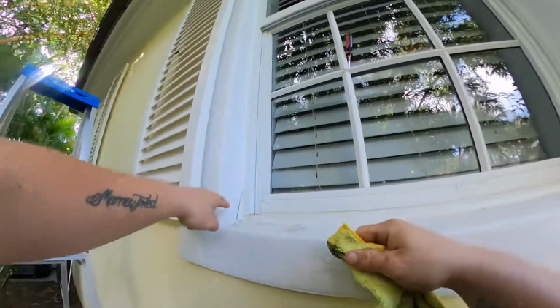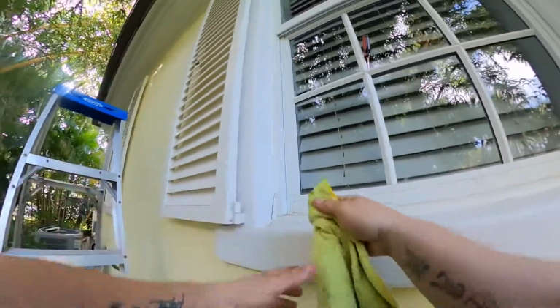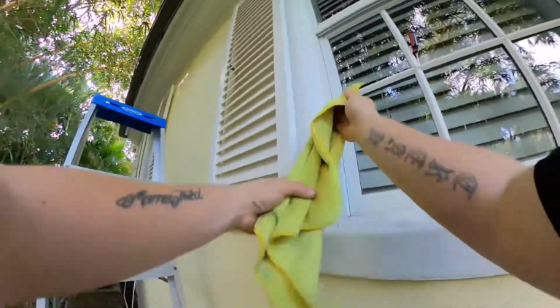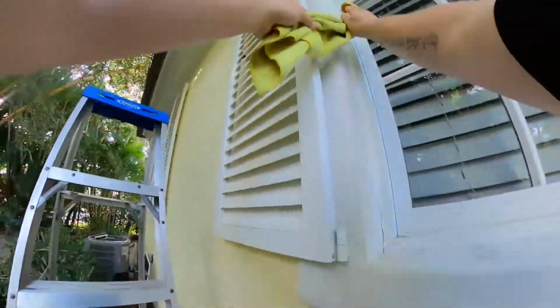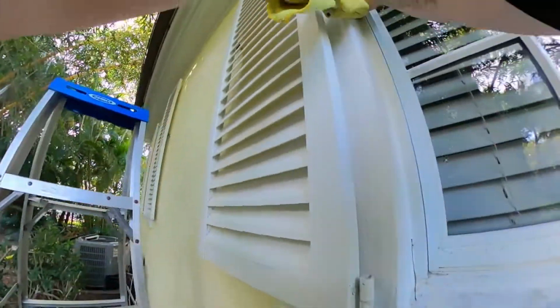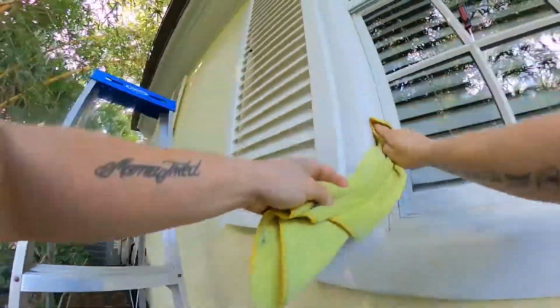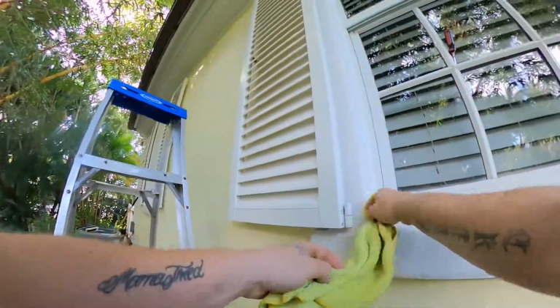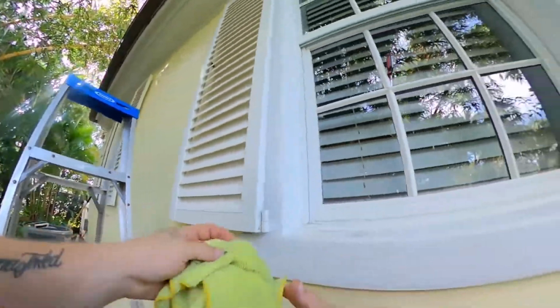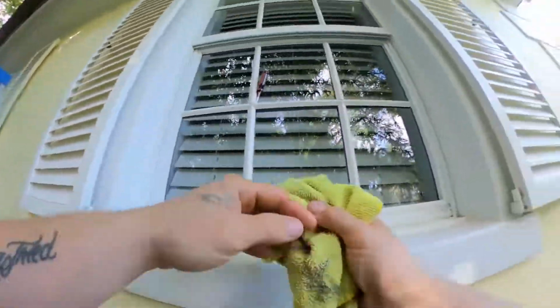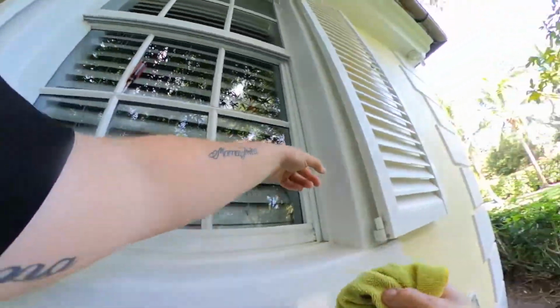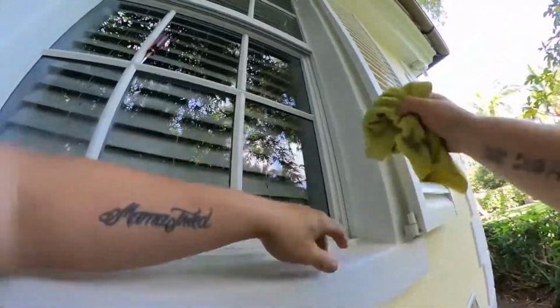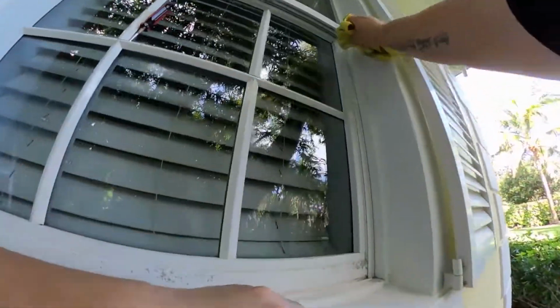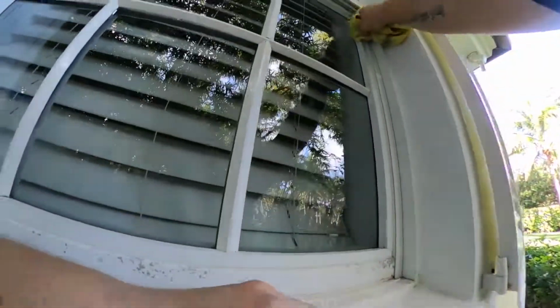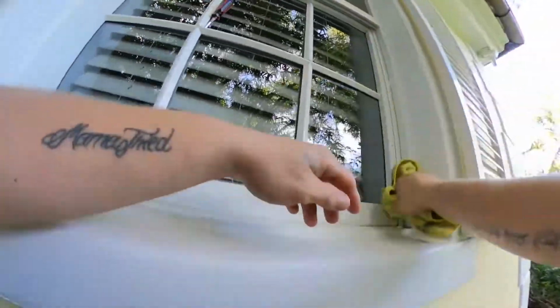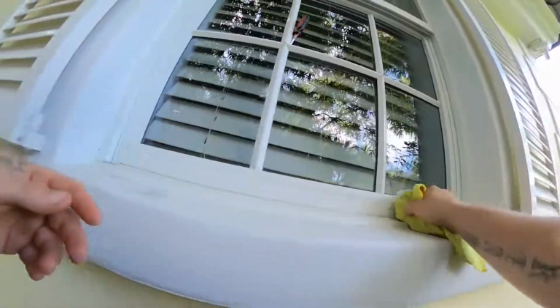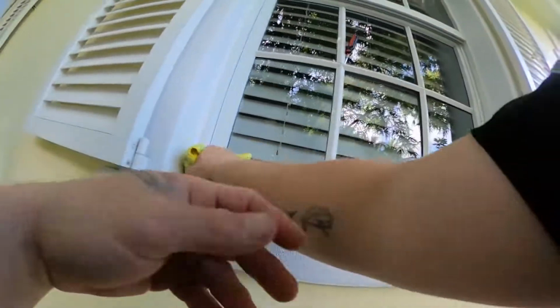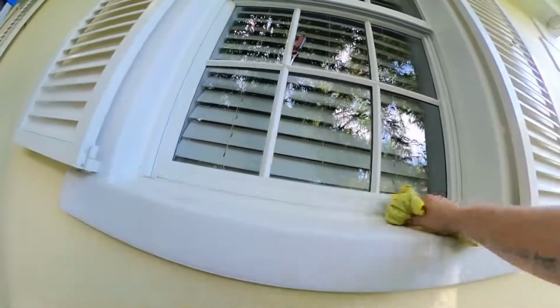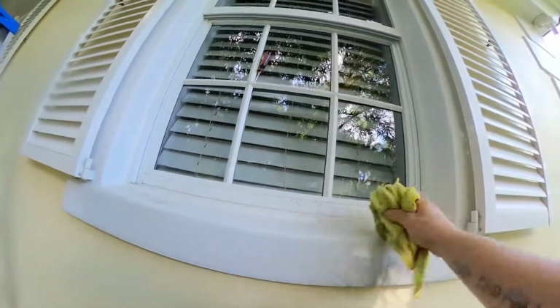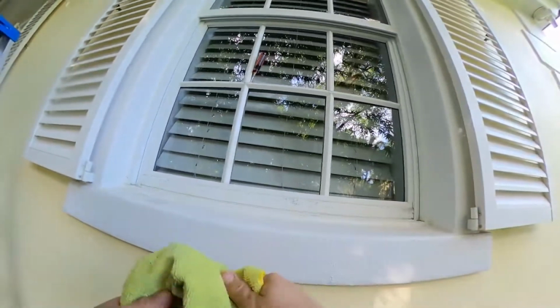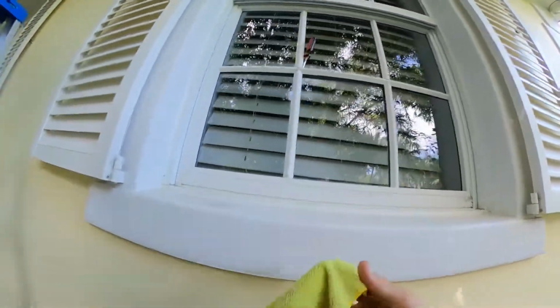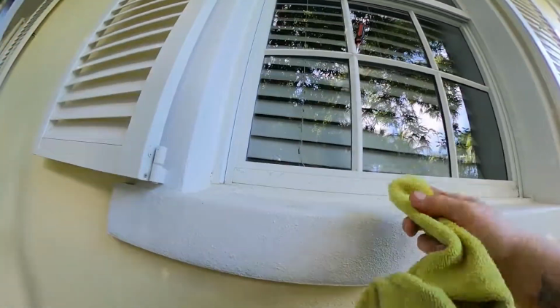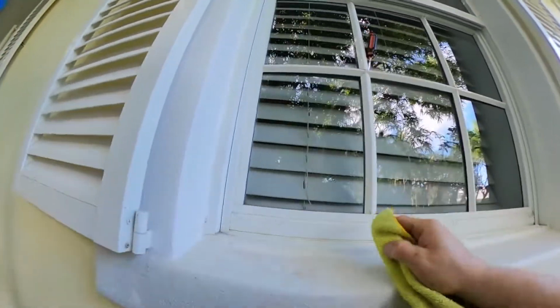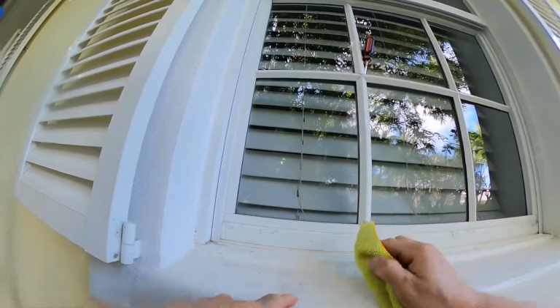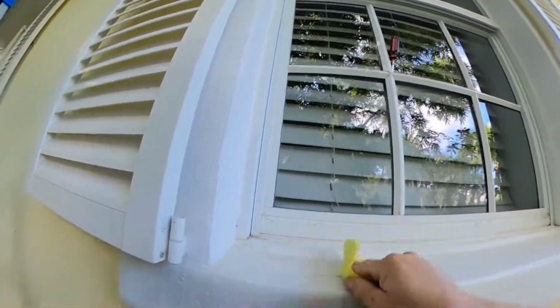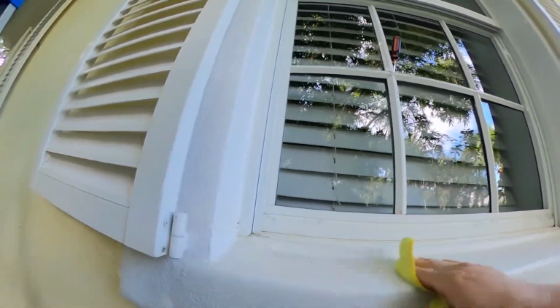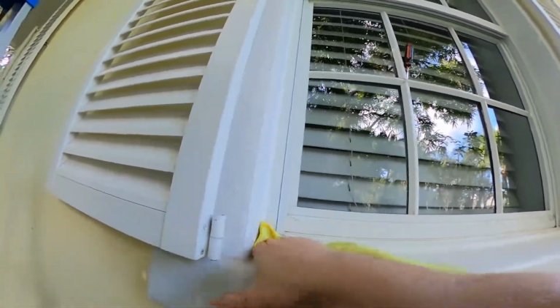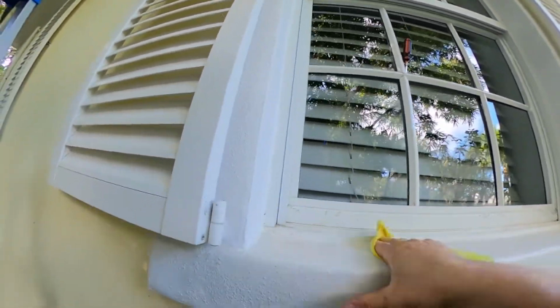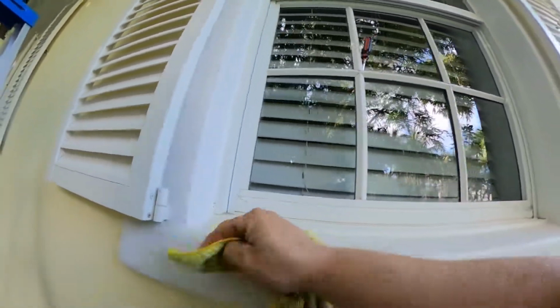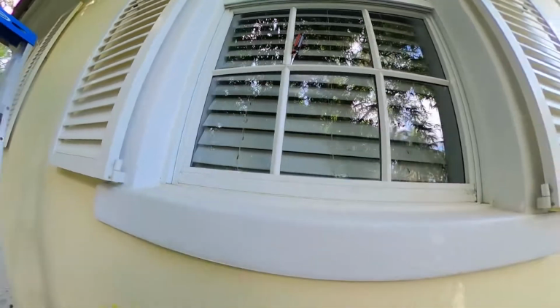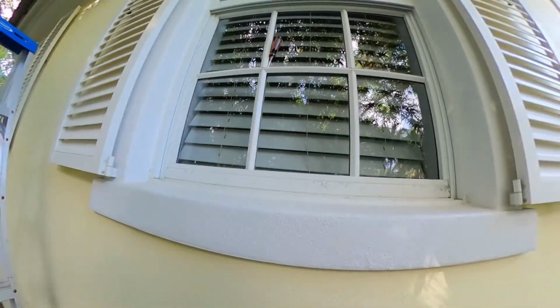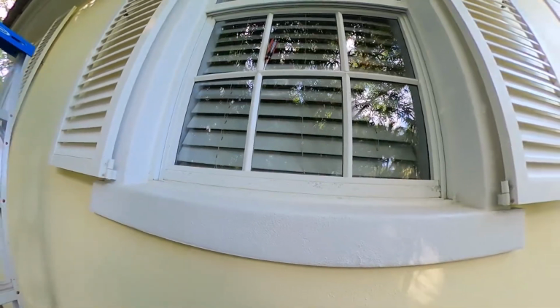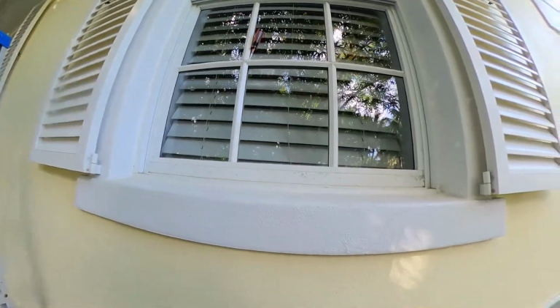The white rag is your finishing rag; the yellow rag is for bulk, heavy debris and water. There's a spot on that sill — we do want to make sure that we clean everything around the window.